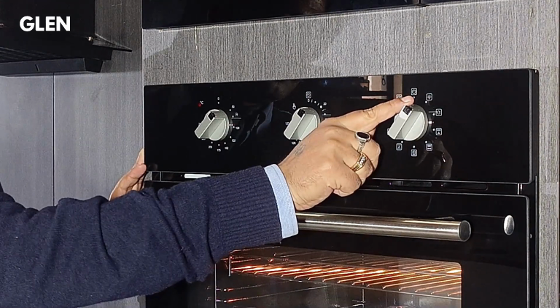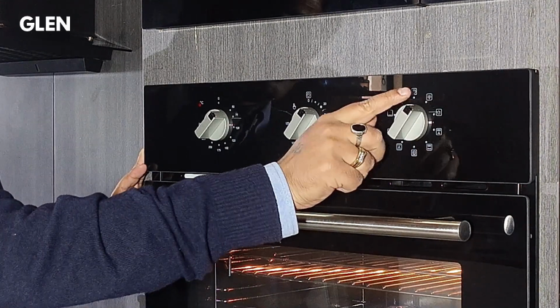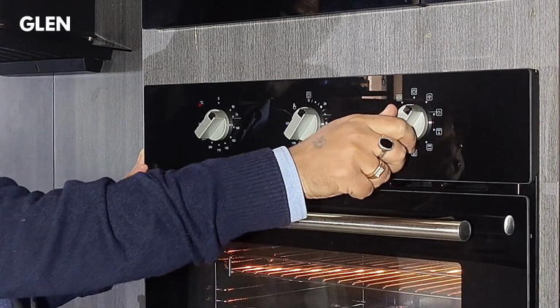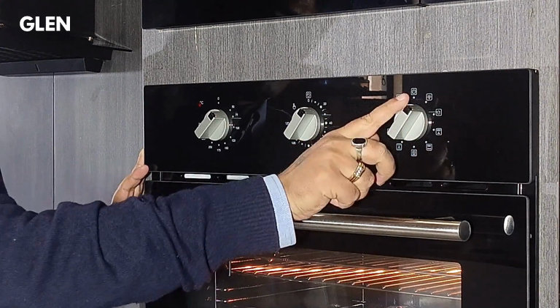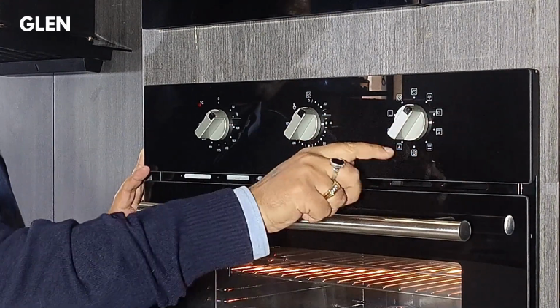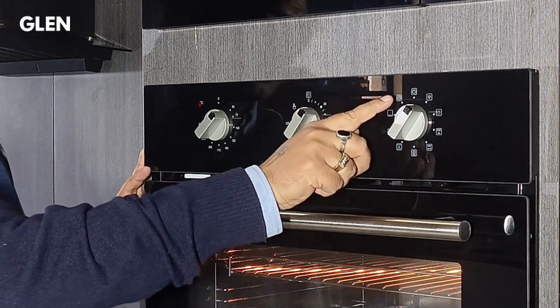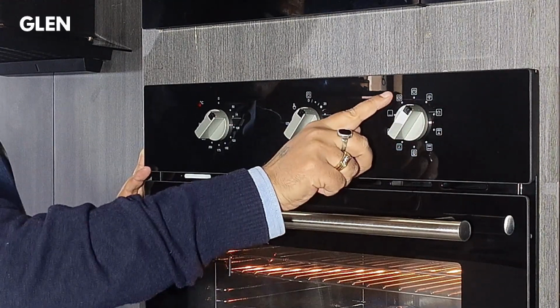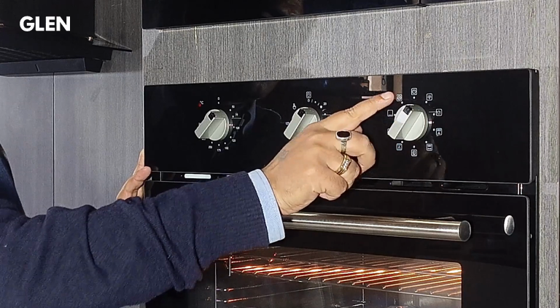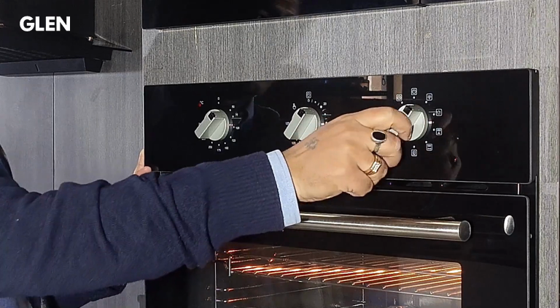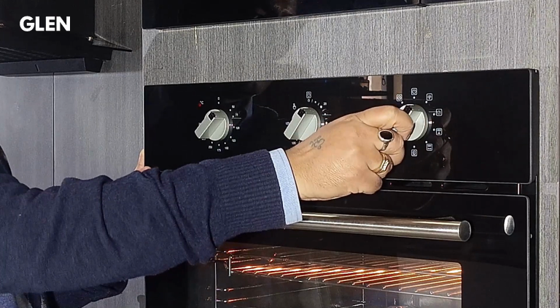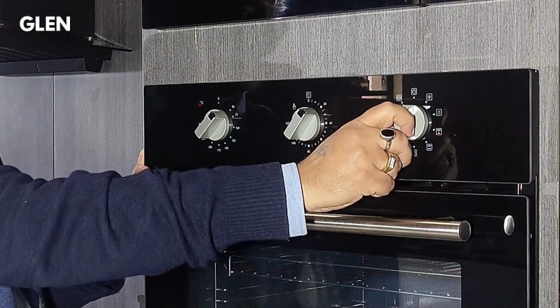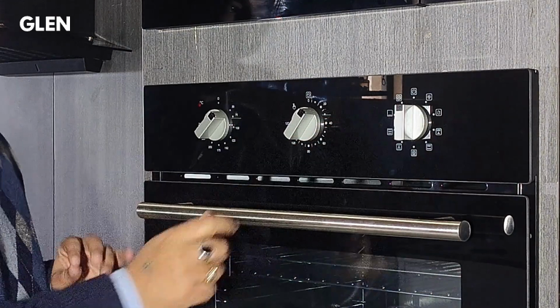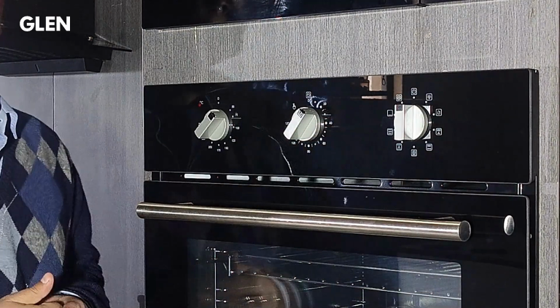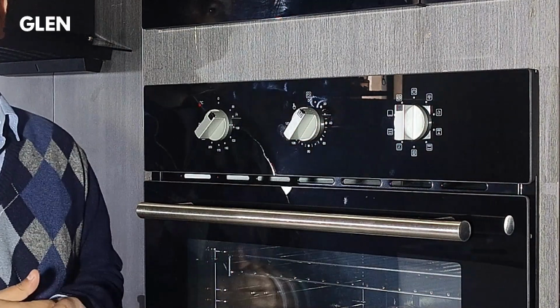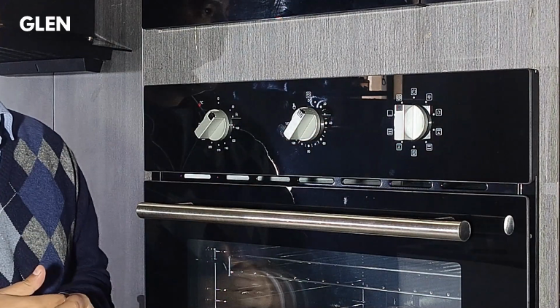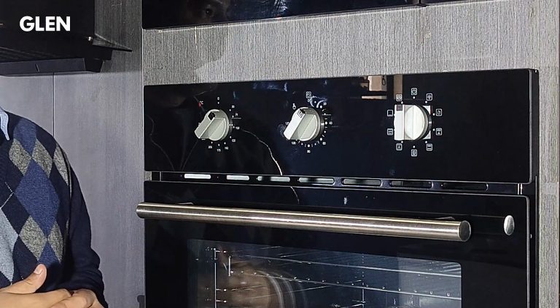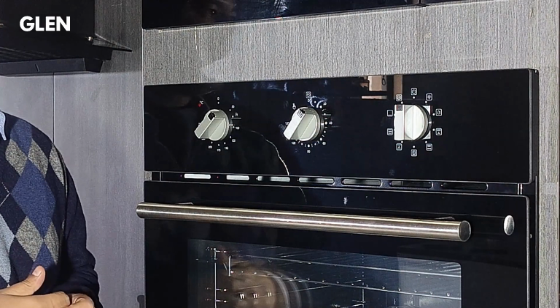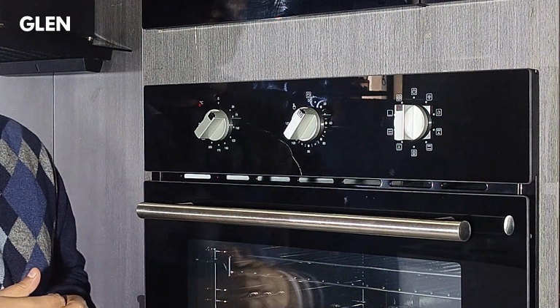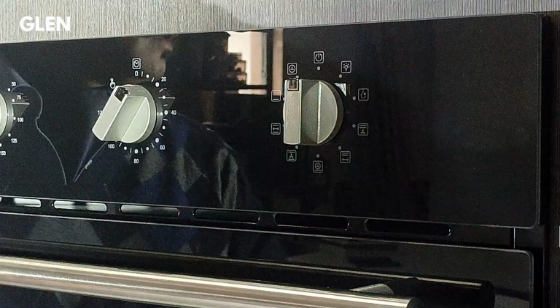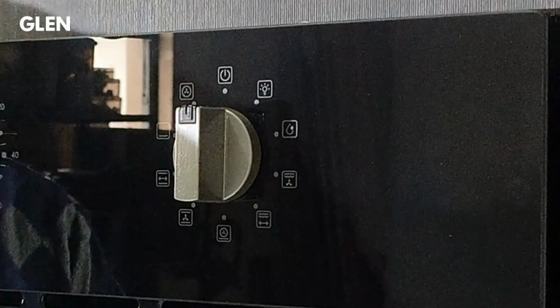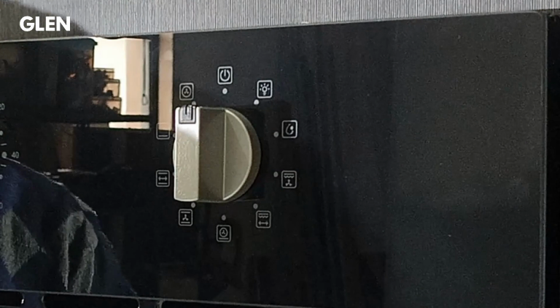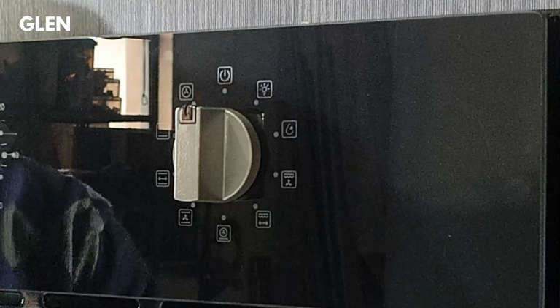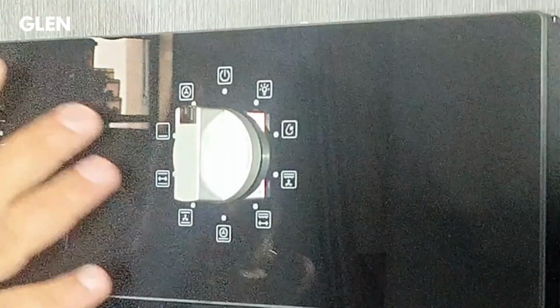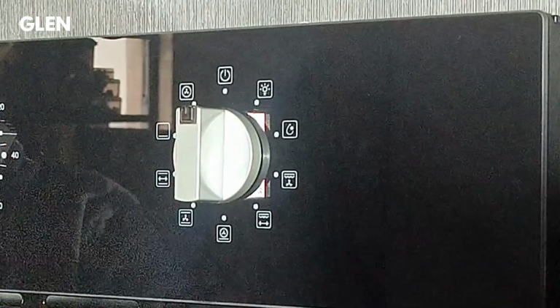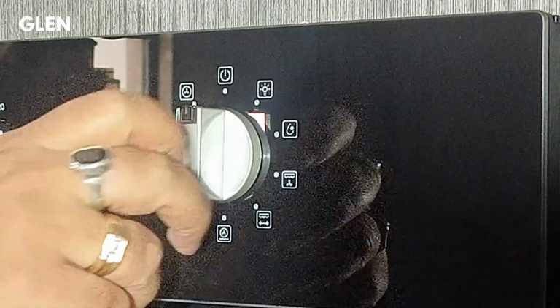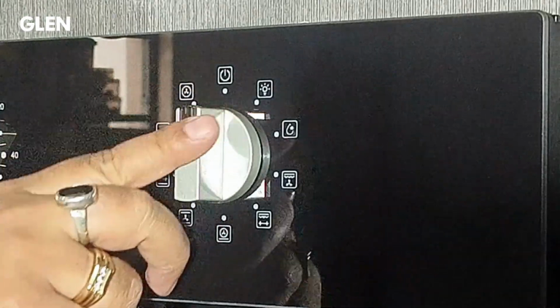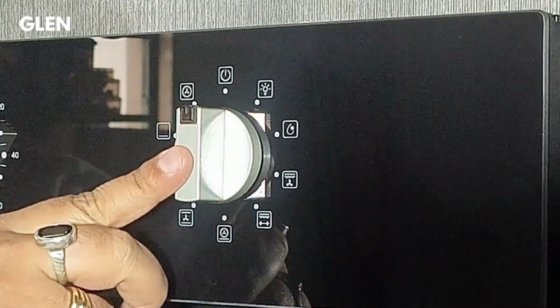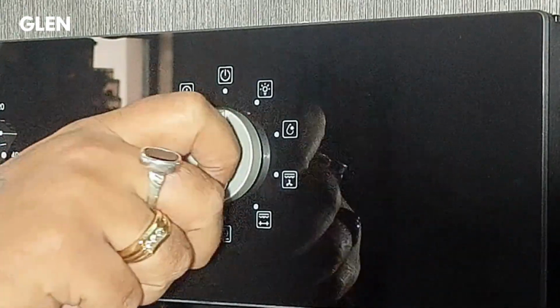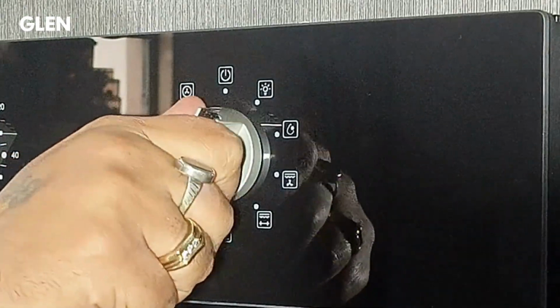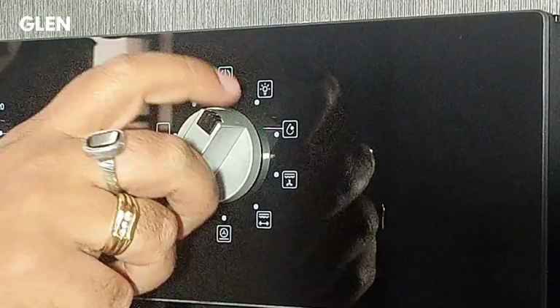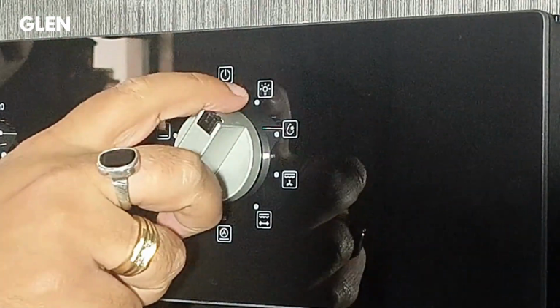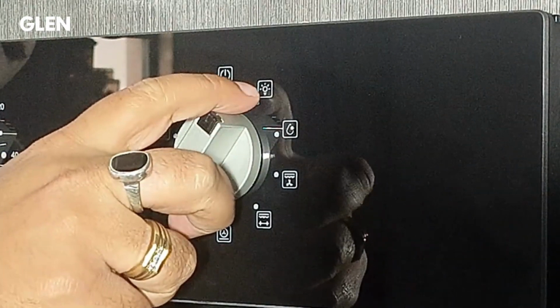Now we will explain the various functions one by one. The first function is lamp. This function allows you to observe cooking progress without opening the door — just turn the knob to lamp to switch on the light.